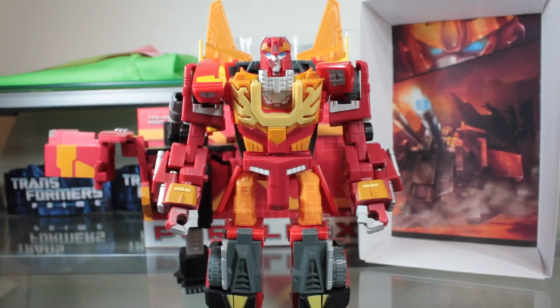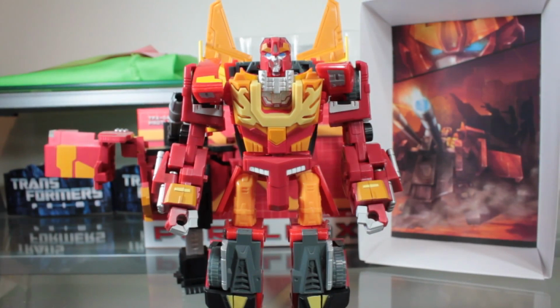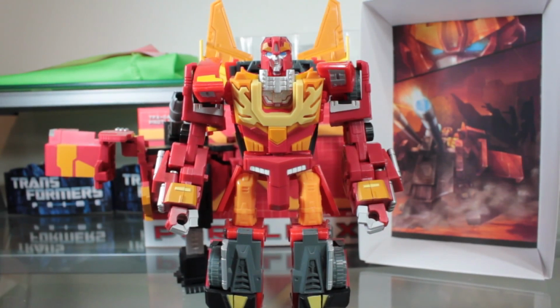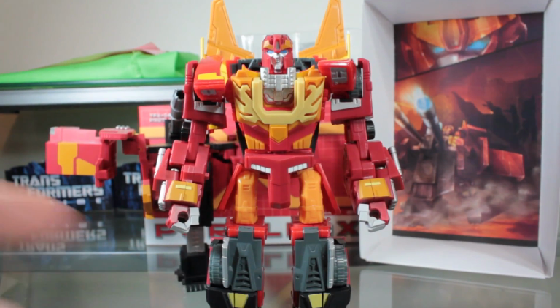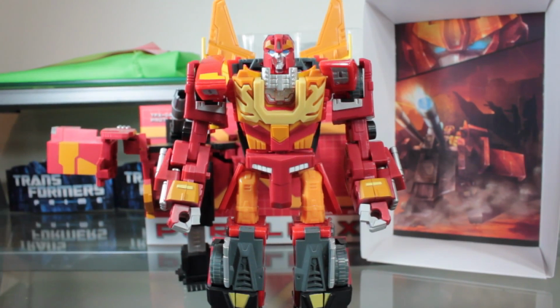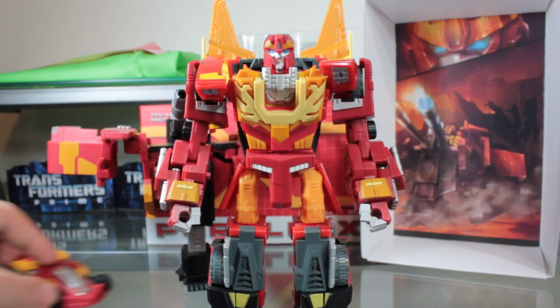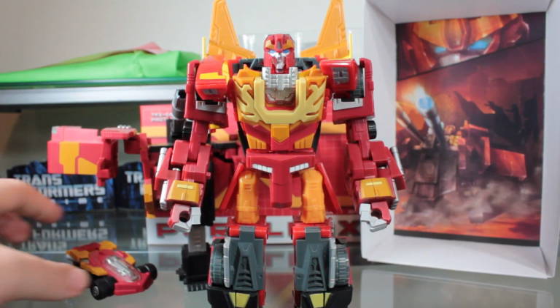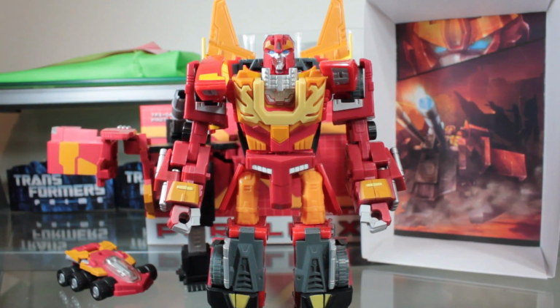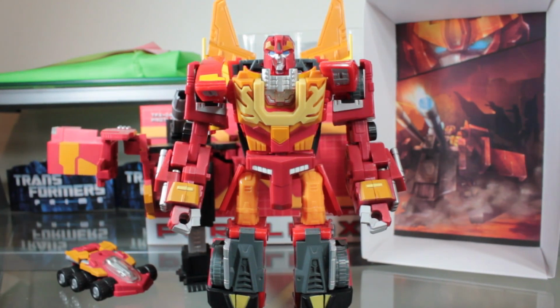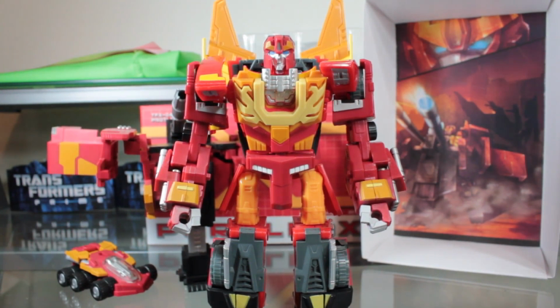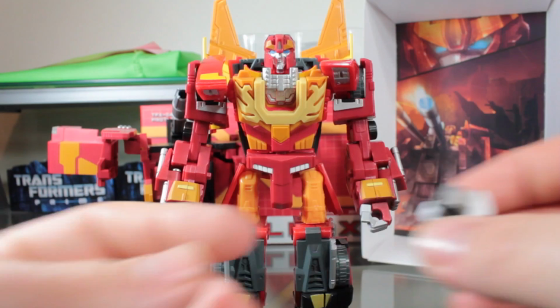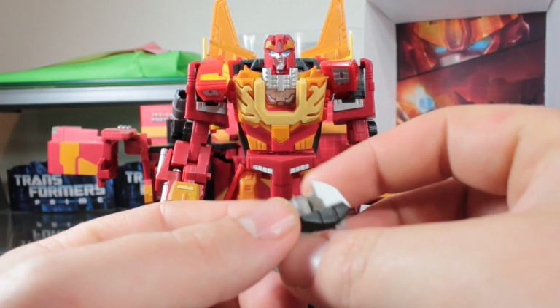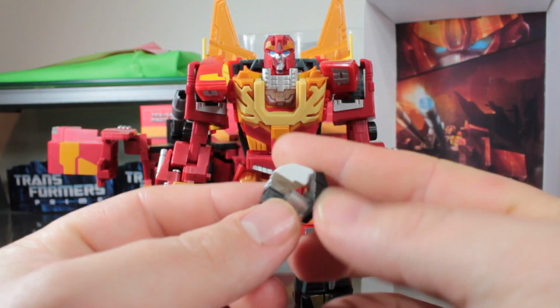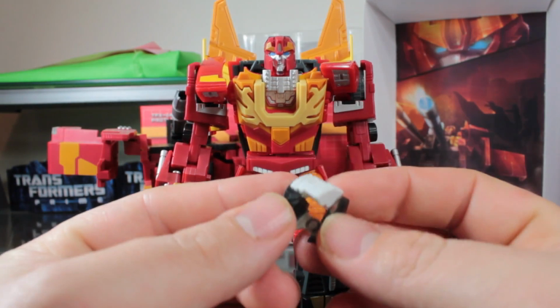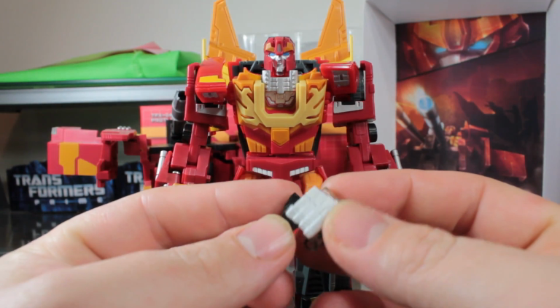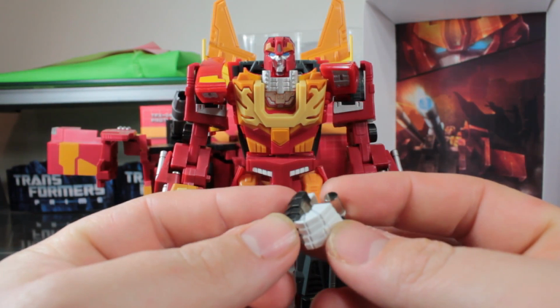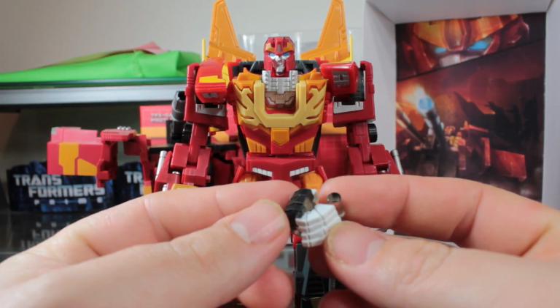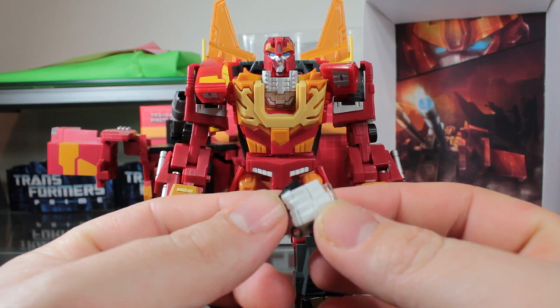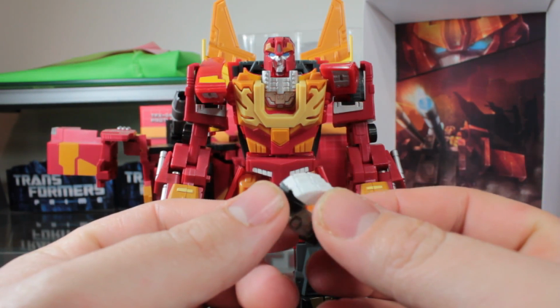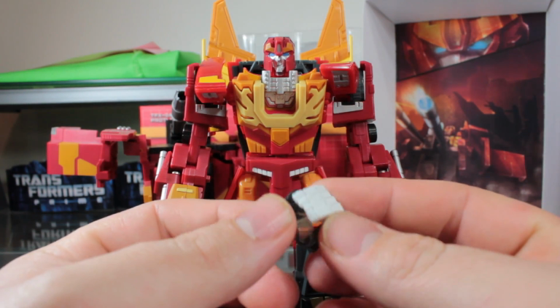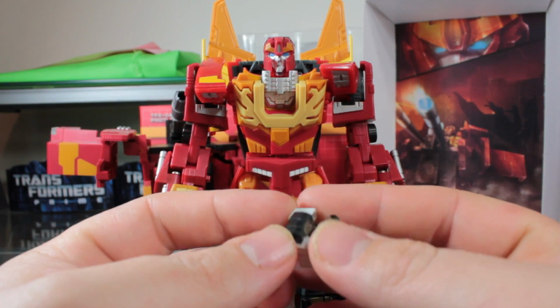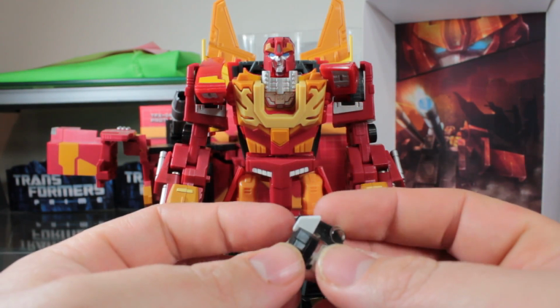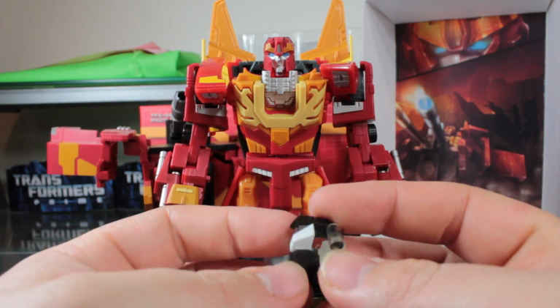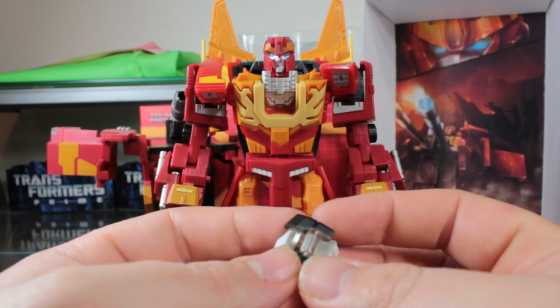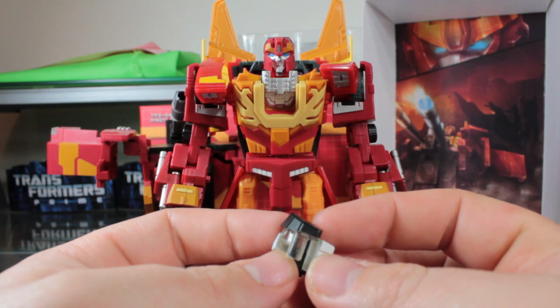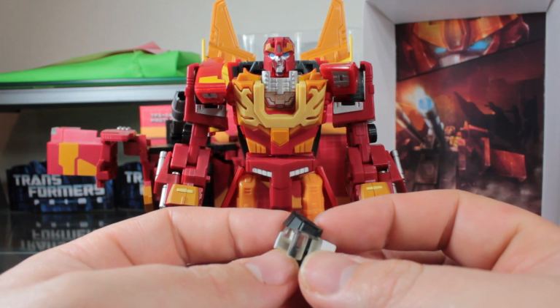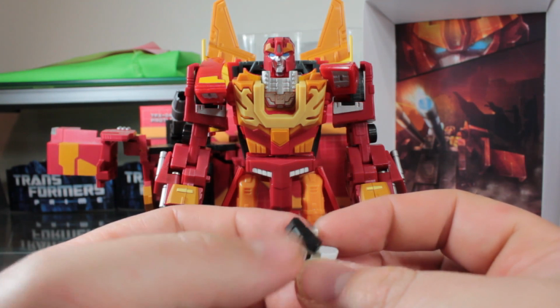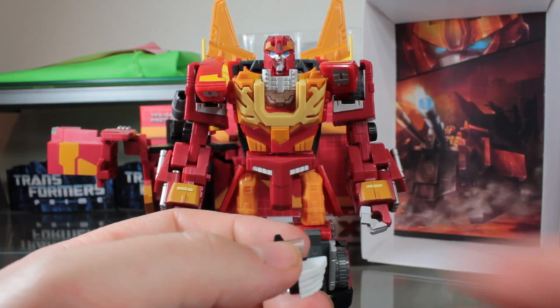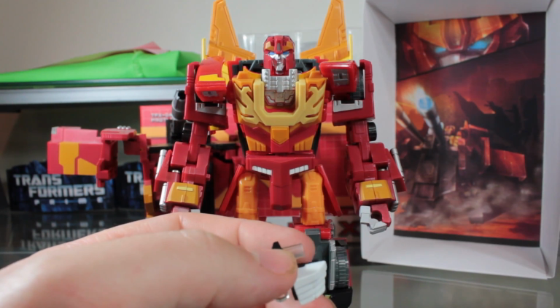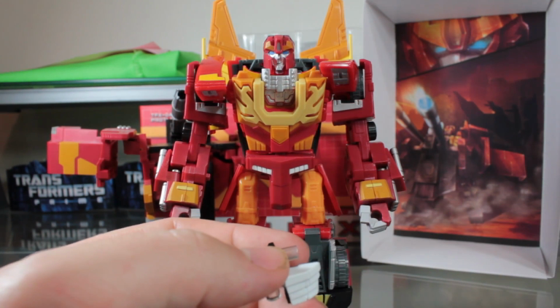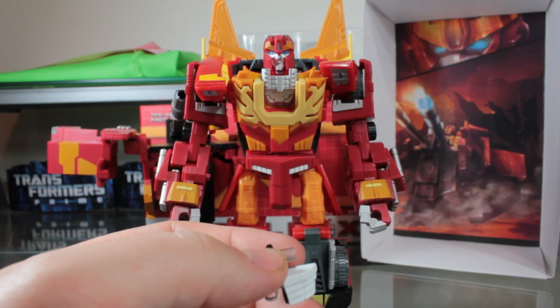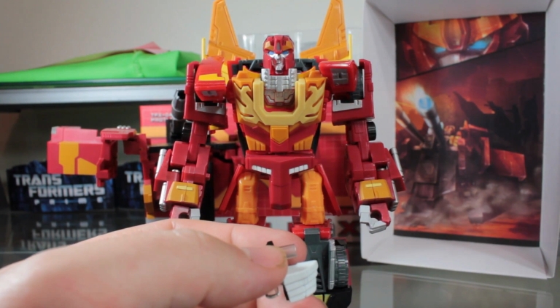It does come with one secret accessory, and that is this. A lot of people were thinking the secret accessory would be a matrix, but really it's meant to go with your Henkei Convoy or Classics Optimus. I have a Henkei Convoy here — it goes on his hand like this. It is kind of awkward, but when you actually get it just right it does look really cool.